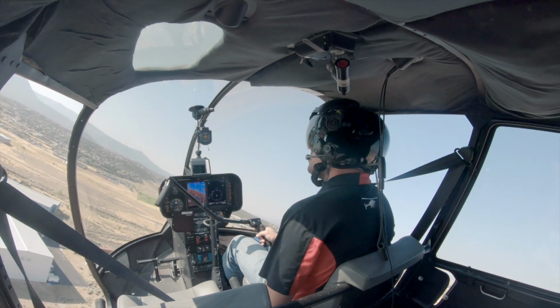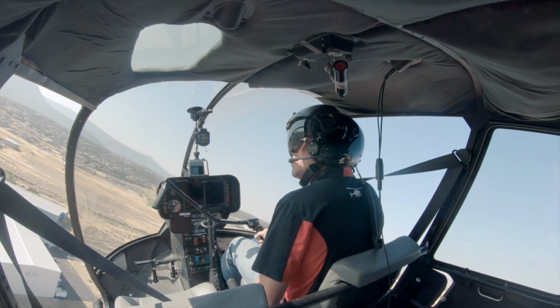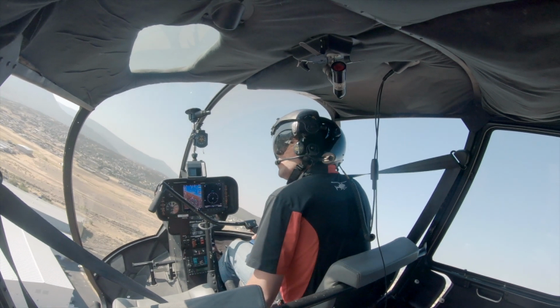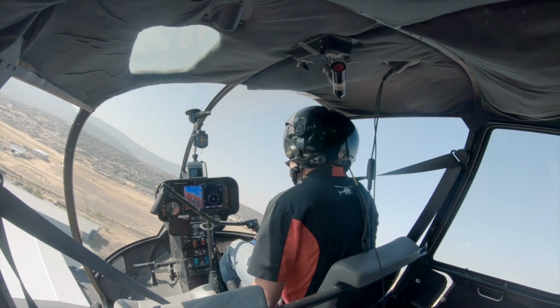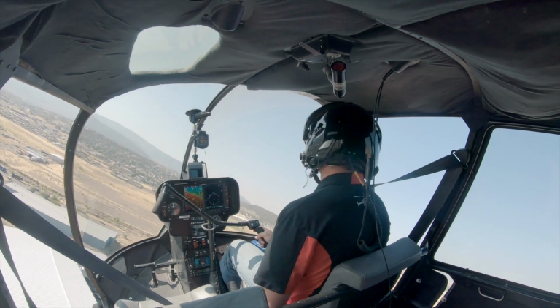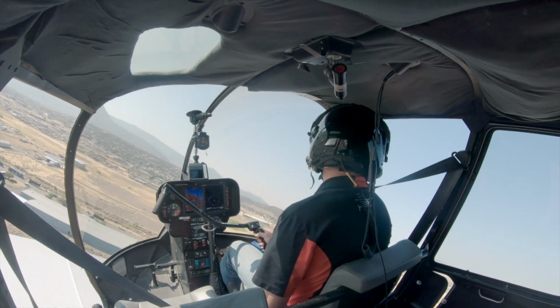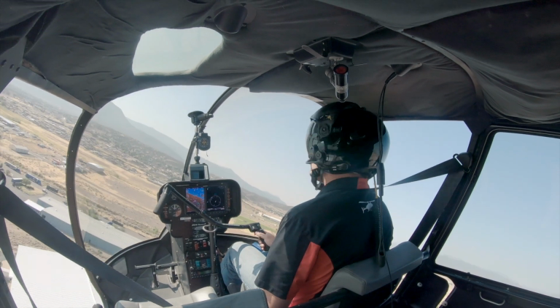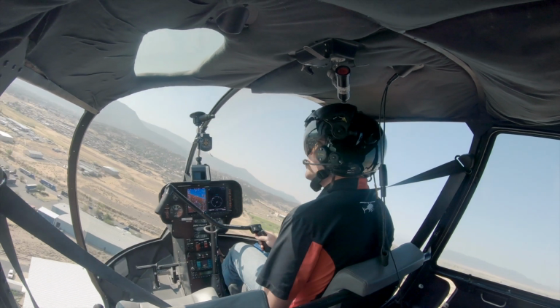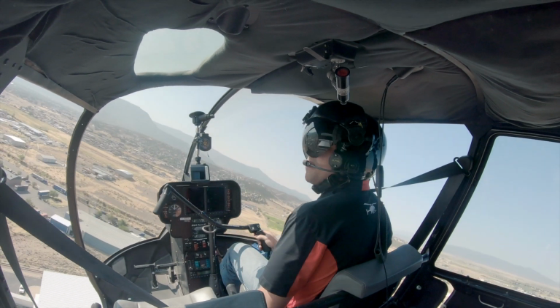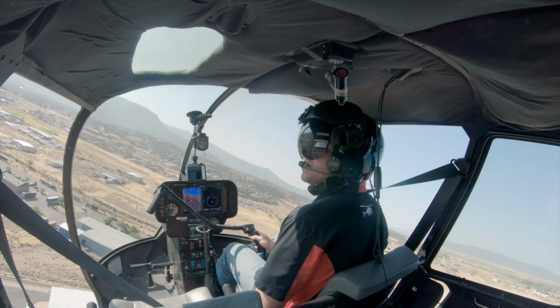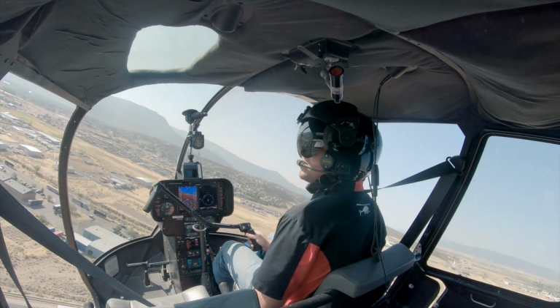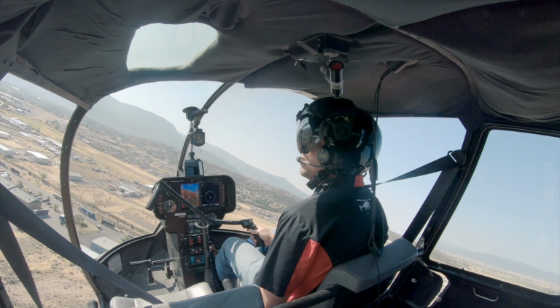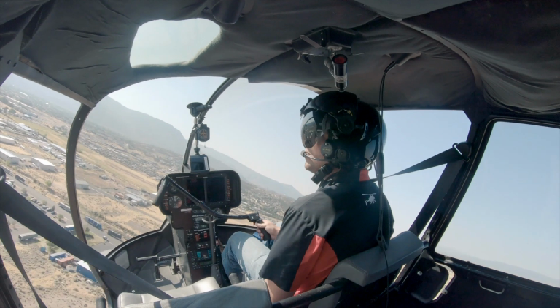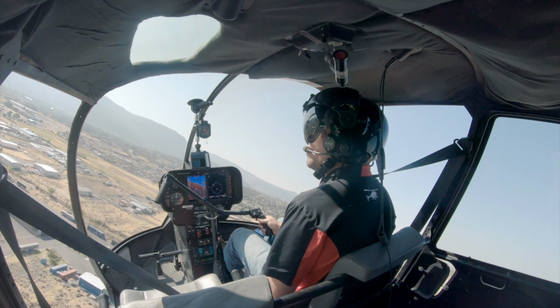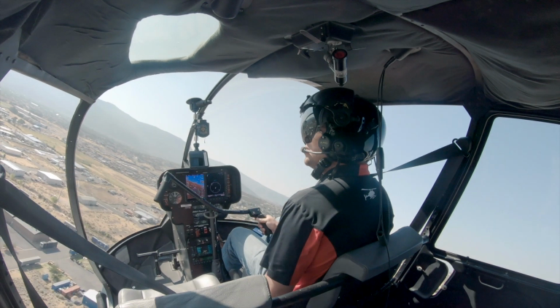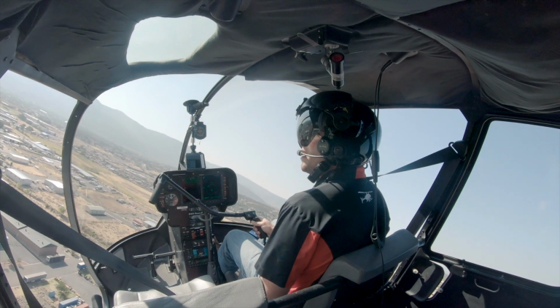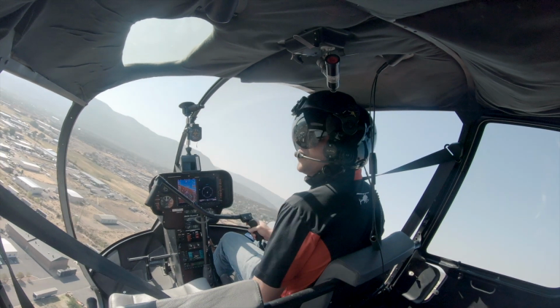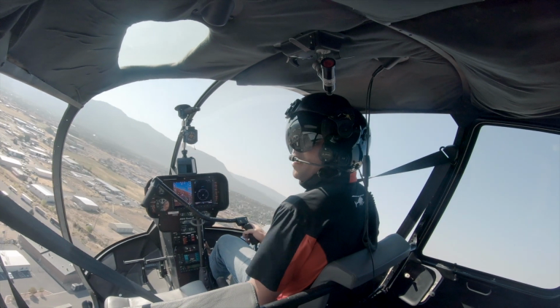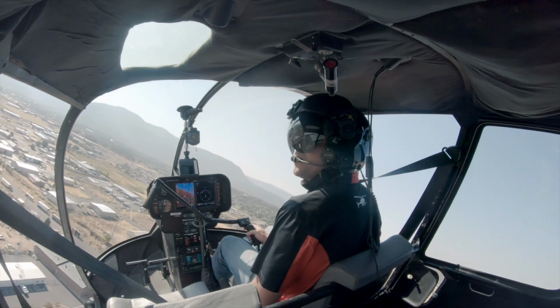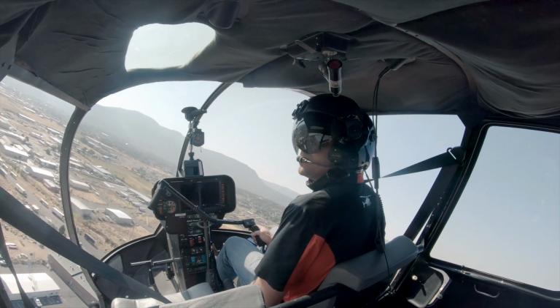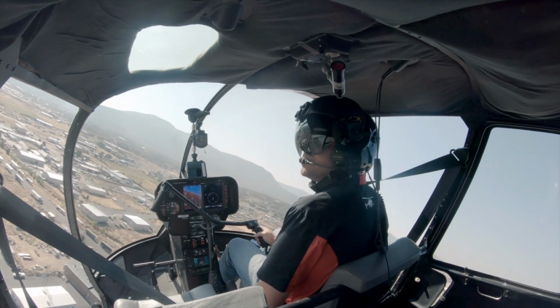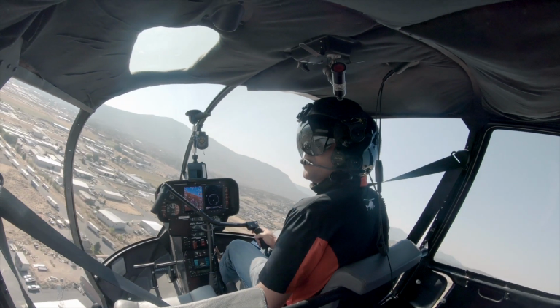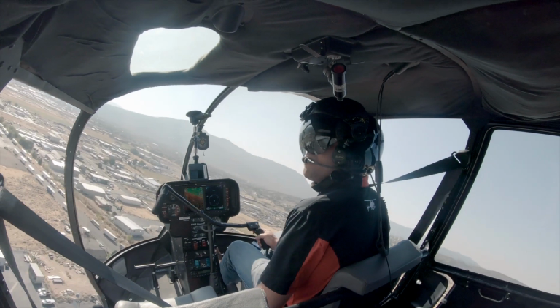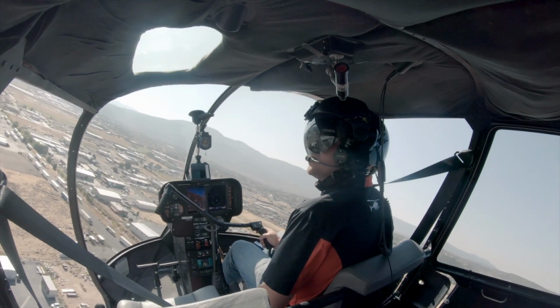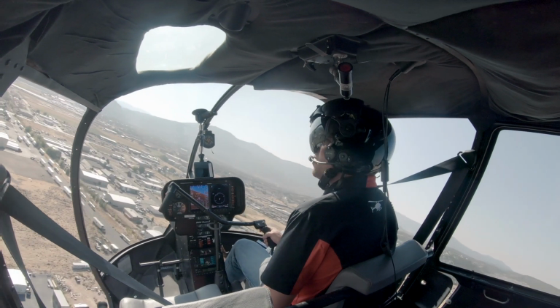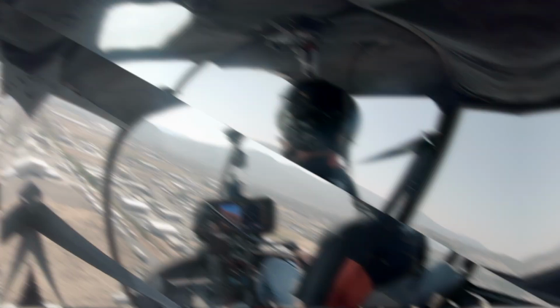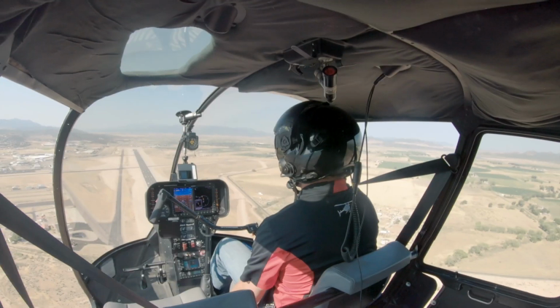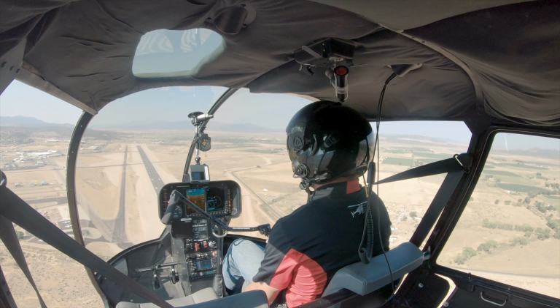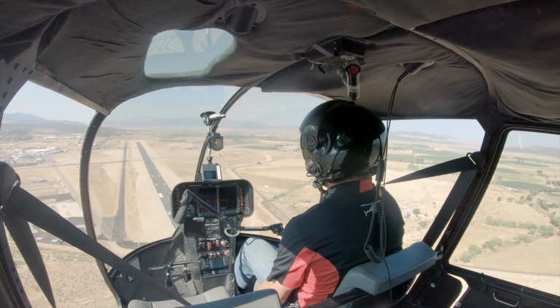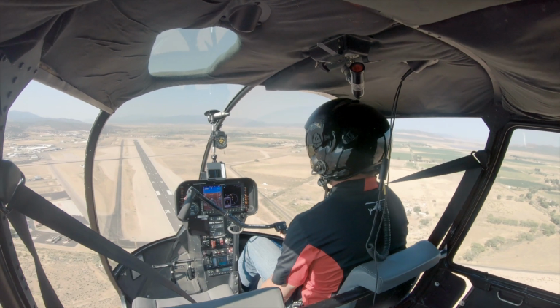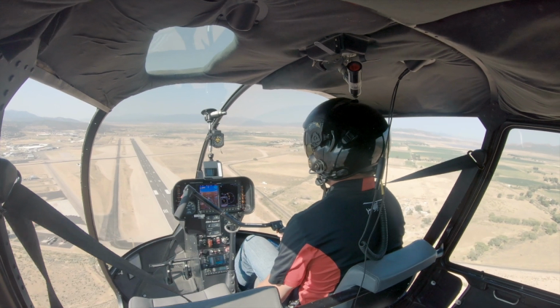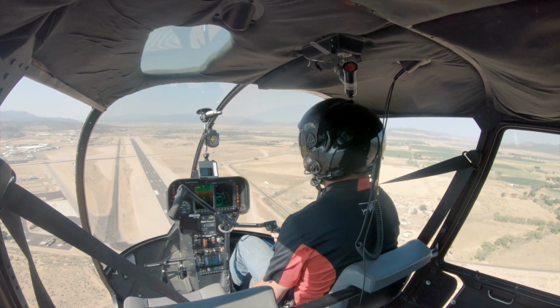Getting into the pattern here. Make sure we're all clear — left, right, center. Coming around into the left downwind for taxiway alpha, parallel to the runway. And bring that autorotation — rolling off the throttle.